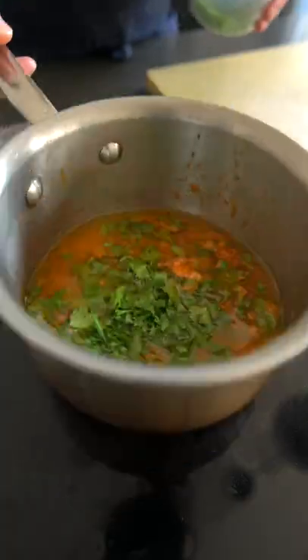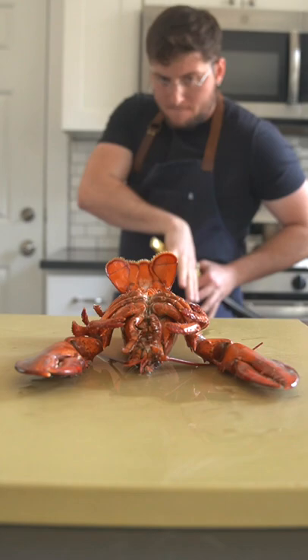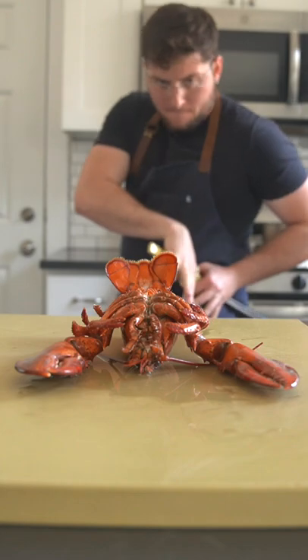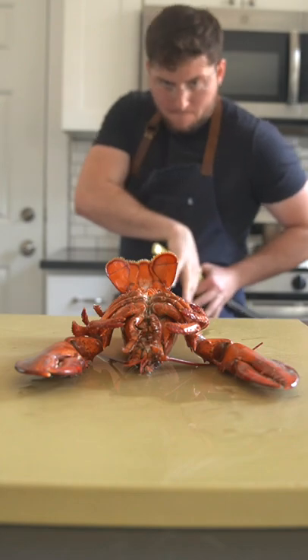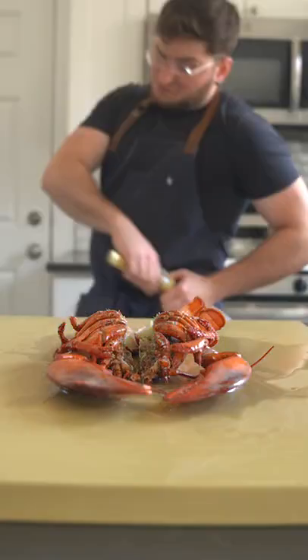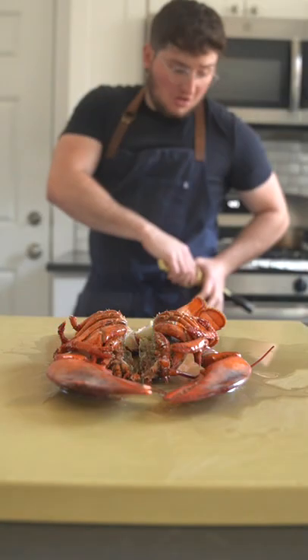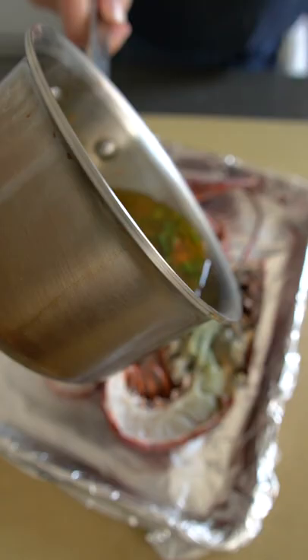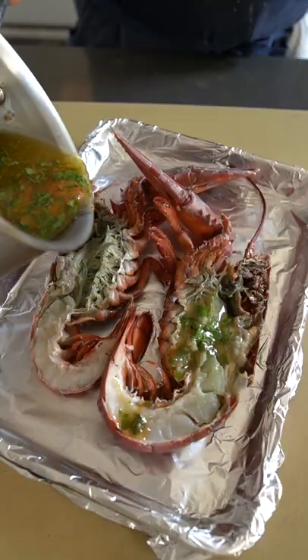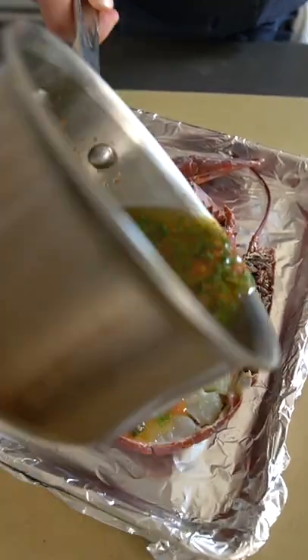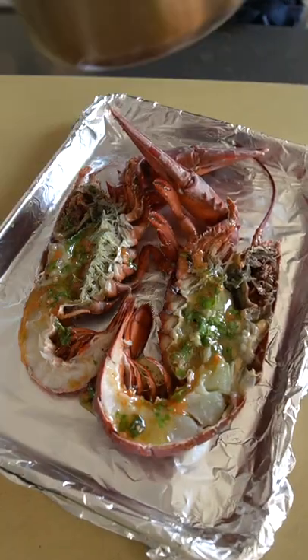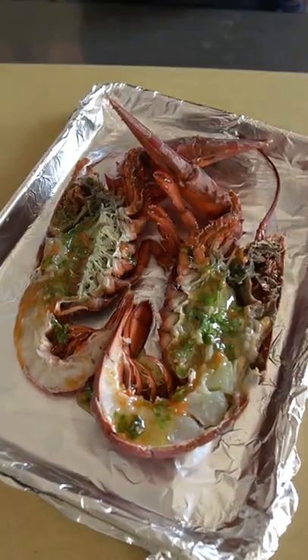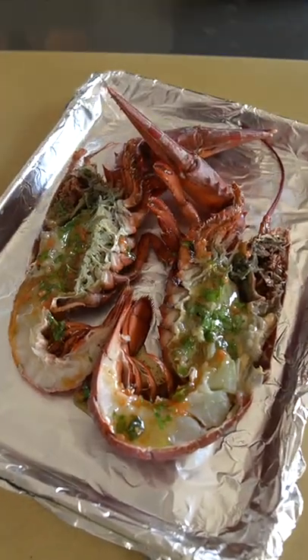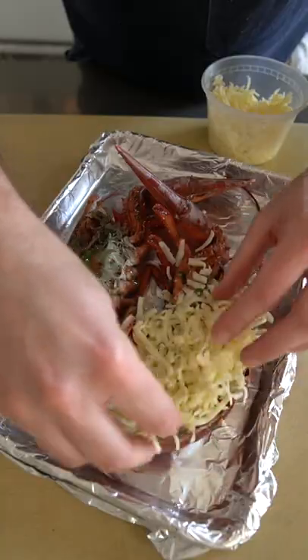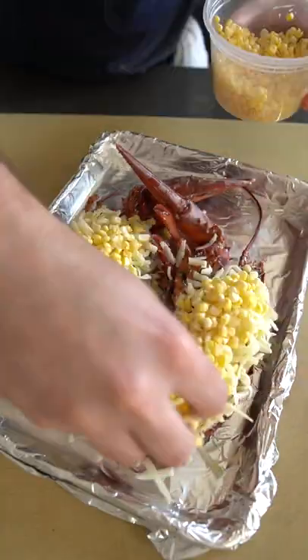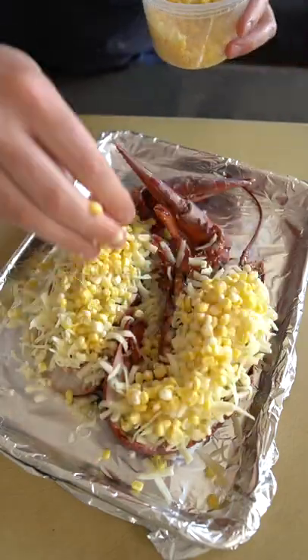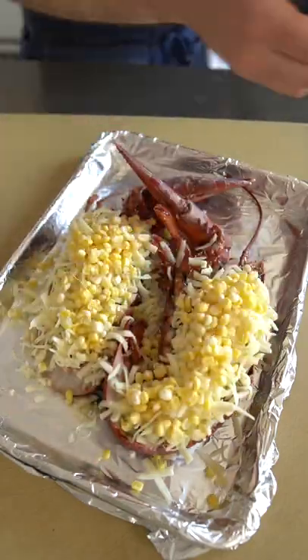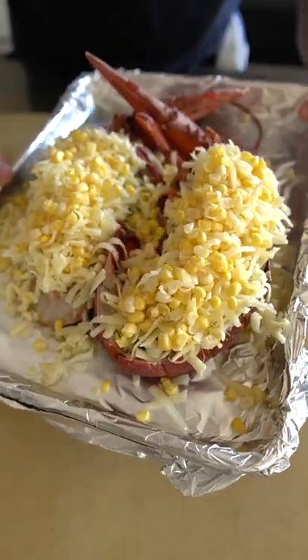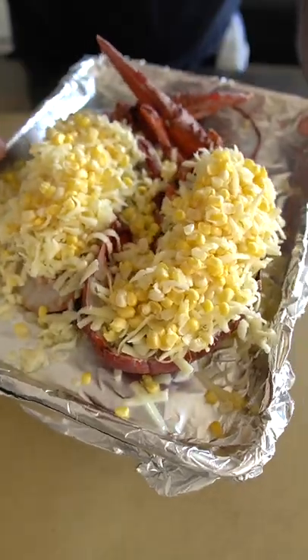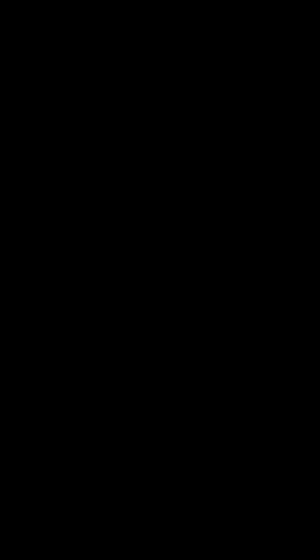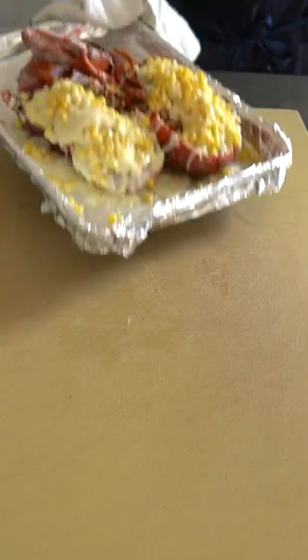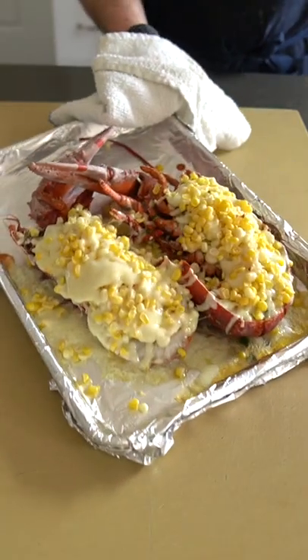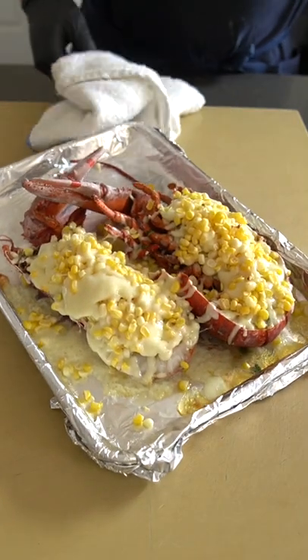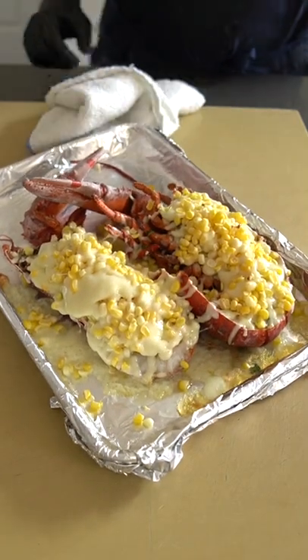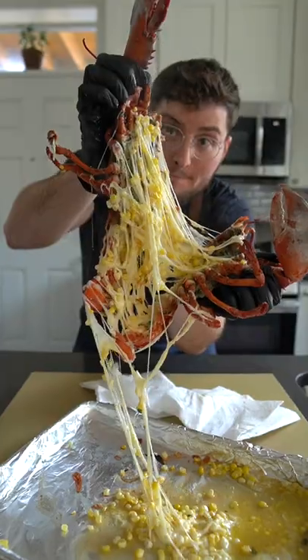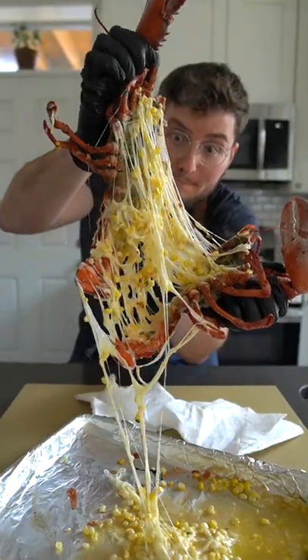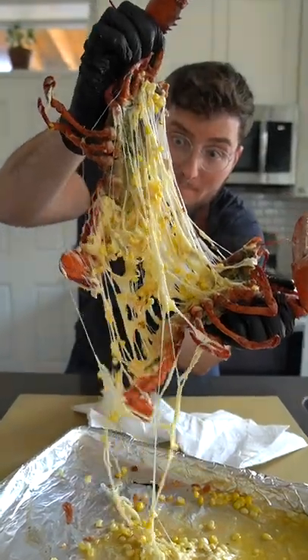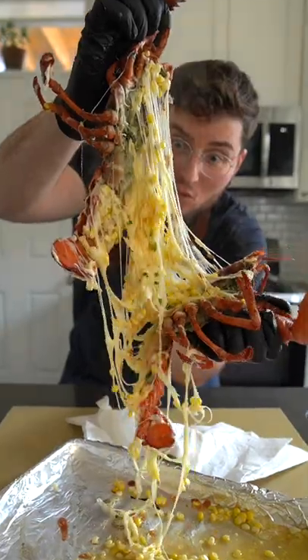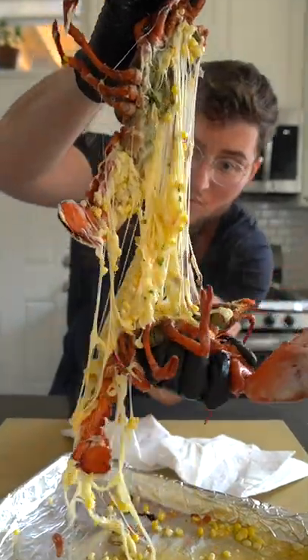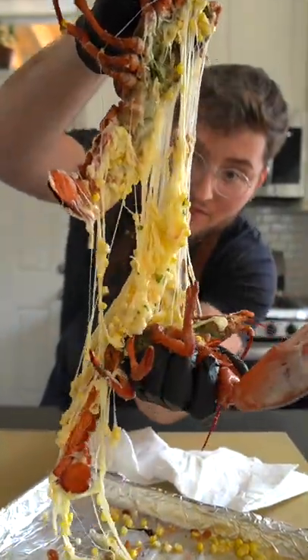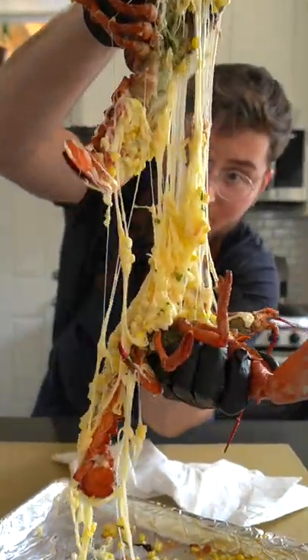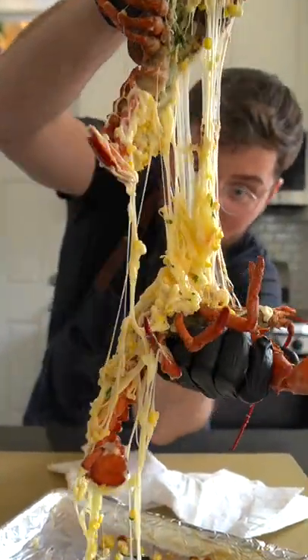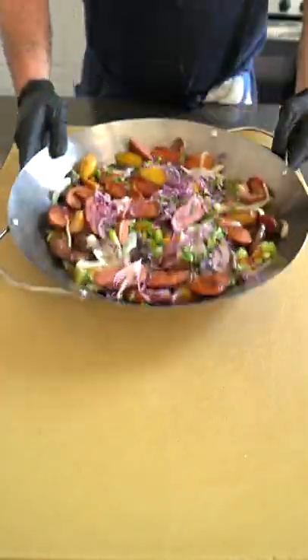Slice that lobster in half. Drizzle the butter over that crustacean, then top with cheese and sweet summer corn. Remember, we already blanched our lobster, so it's cooked. All we gotta do is melt that cheese. Yep, I would consider that melted.